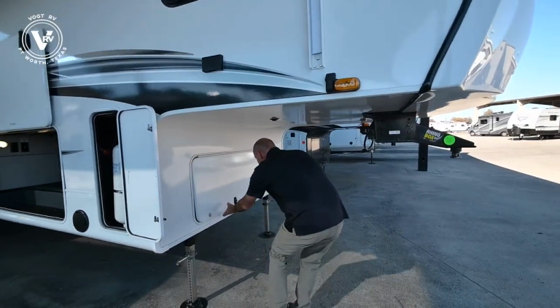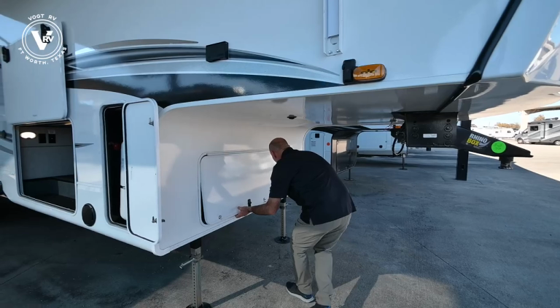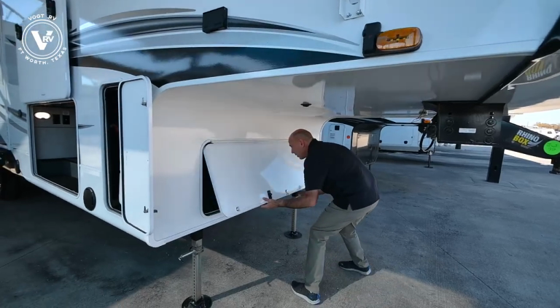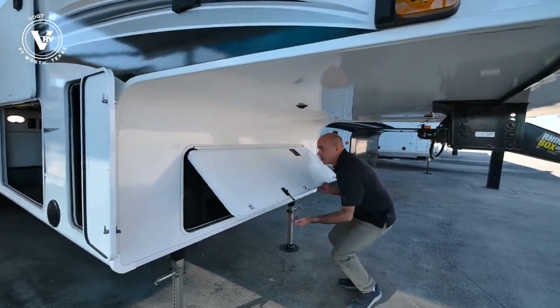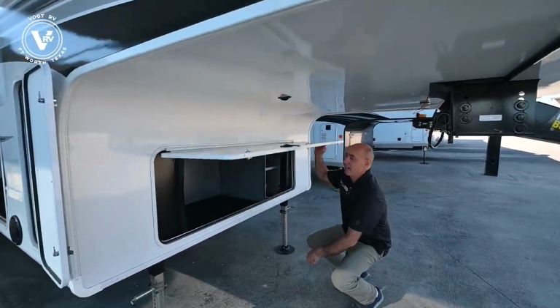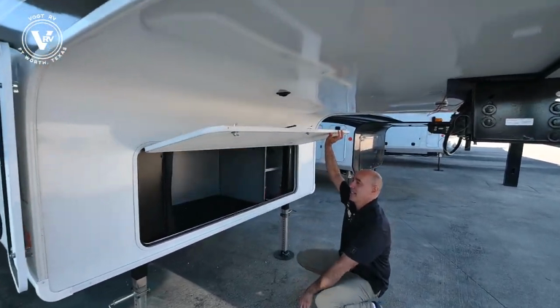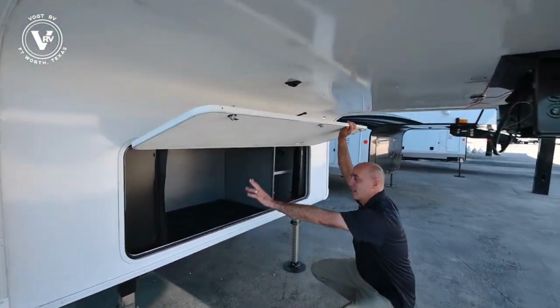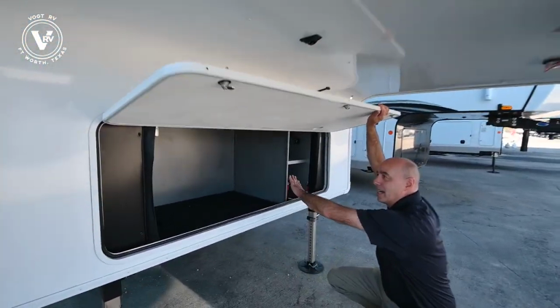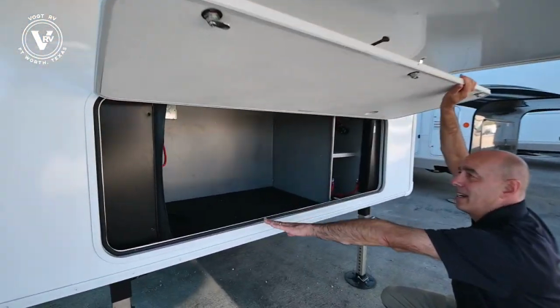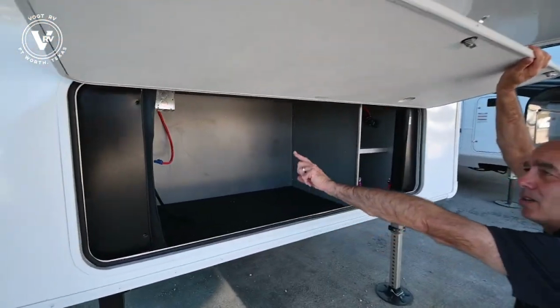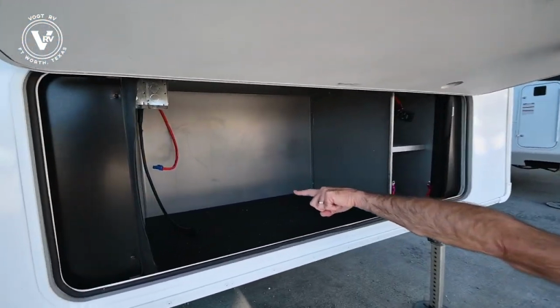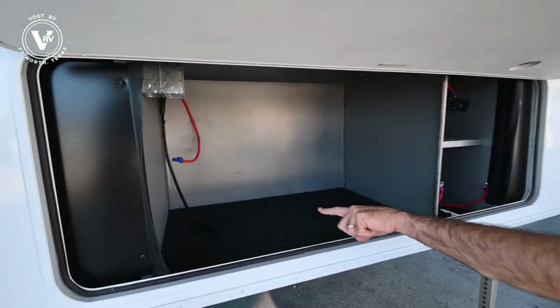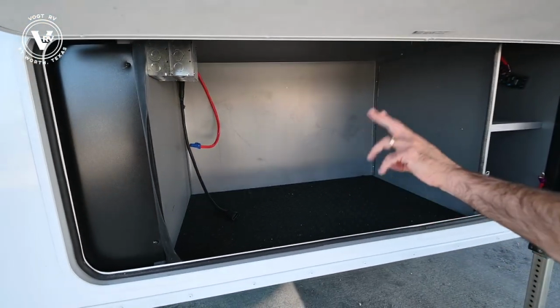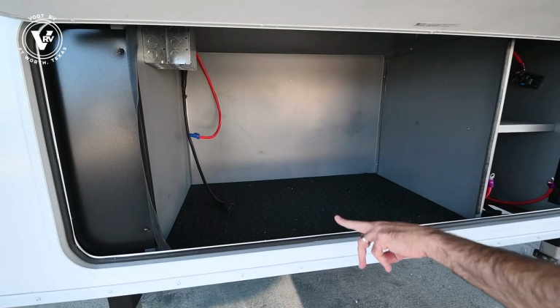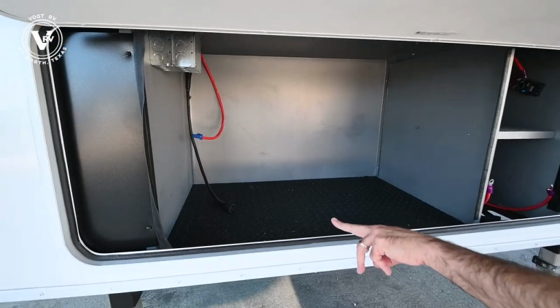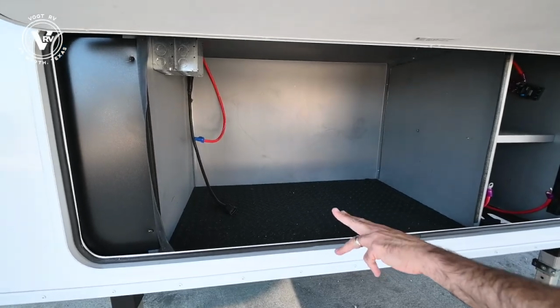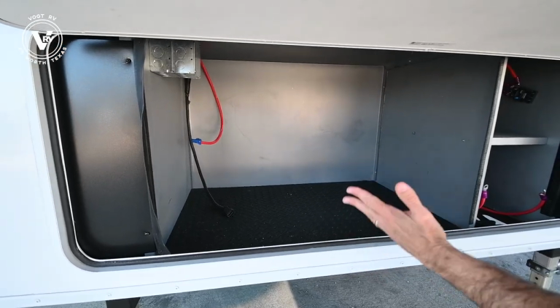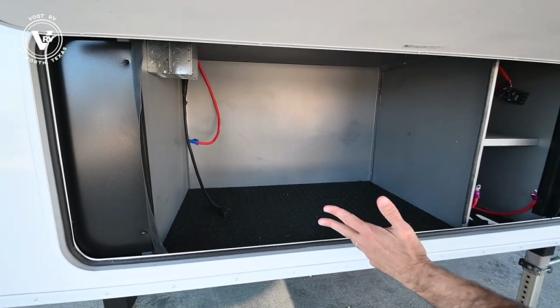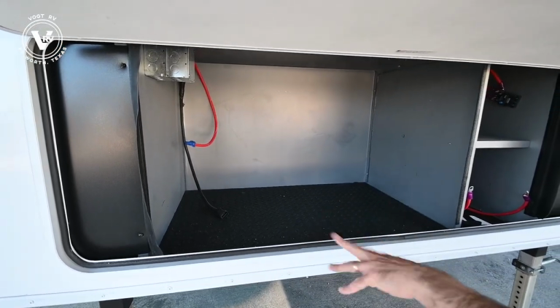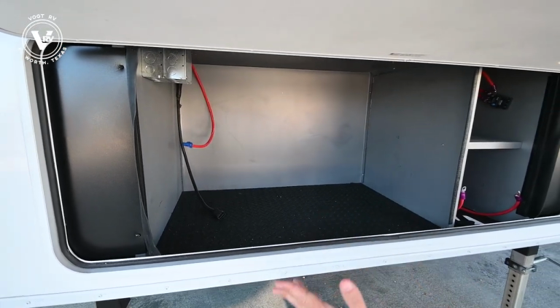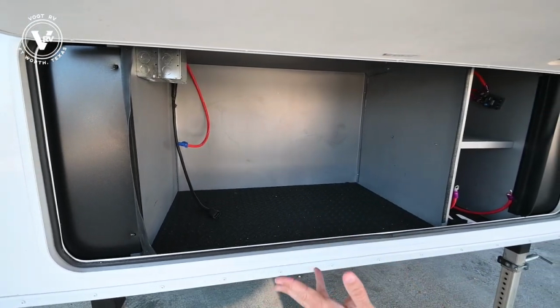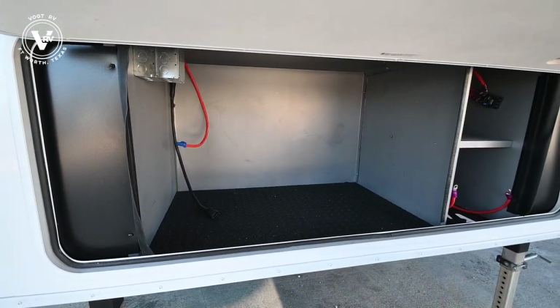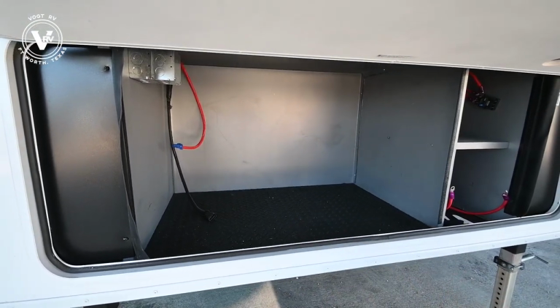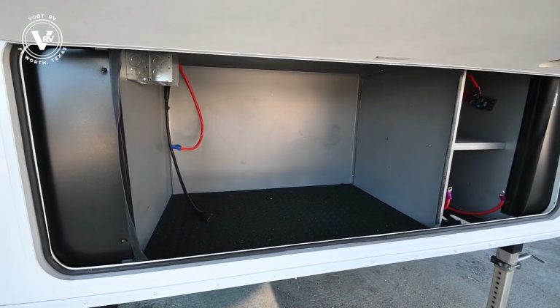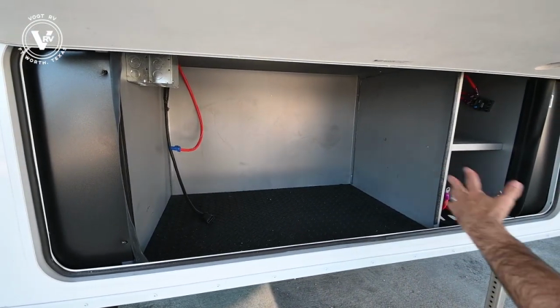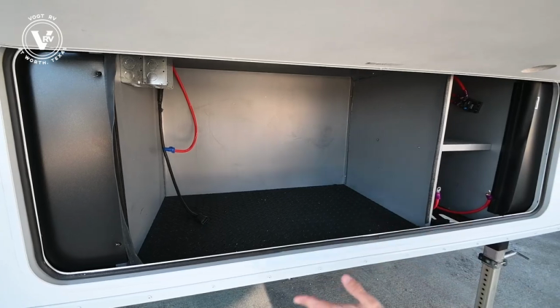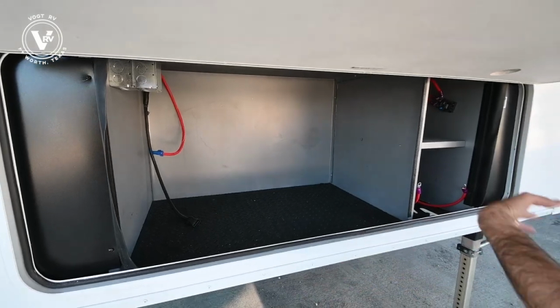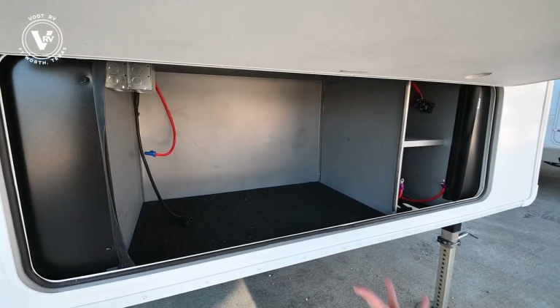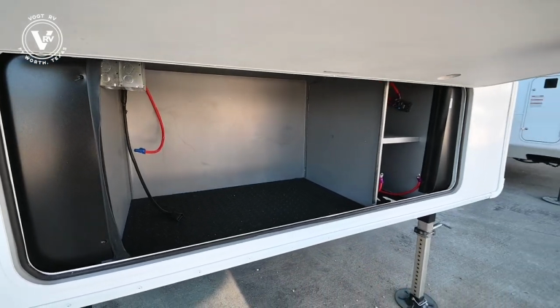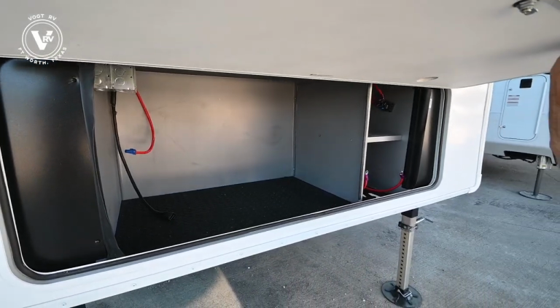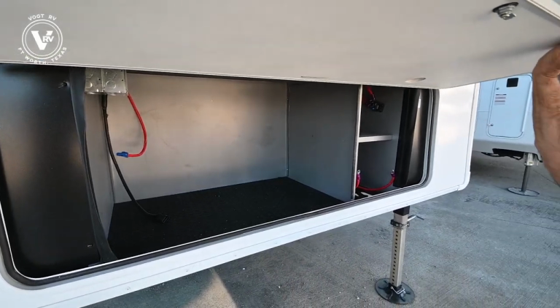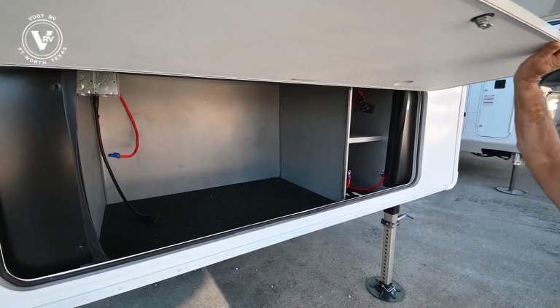Obviously if you put a generator in, it's going to go right in here. We're gen-prepped — there's the pigtail waiting for the generator to be dropped in. And if you don't put a generator in, you've just gained yourself all of this extra storage area. Battery tray here, ready to receive the batteries, which we'll install for you before you take delivery.